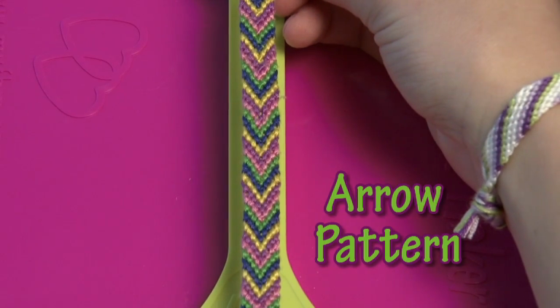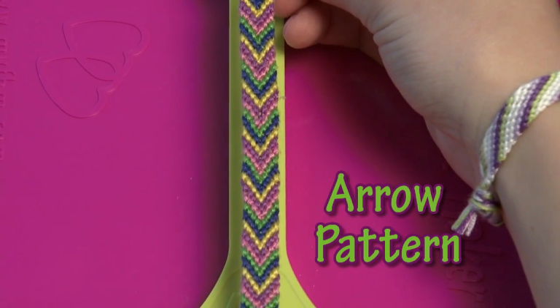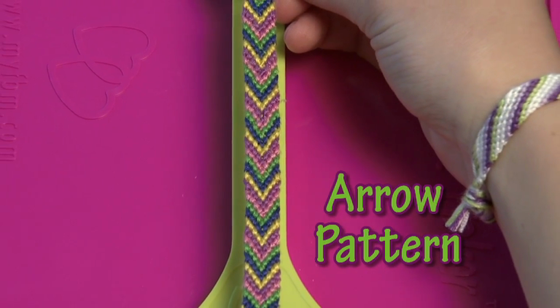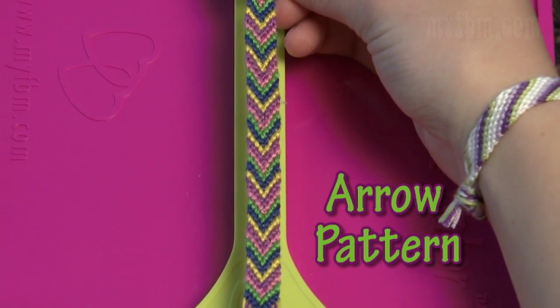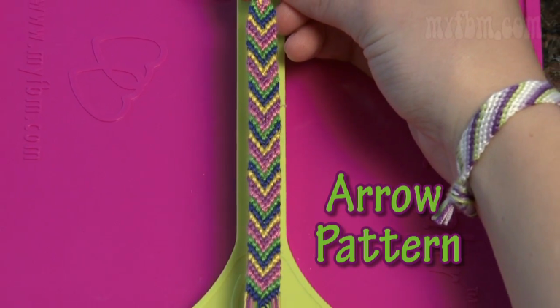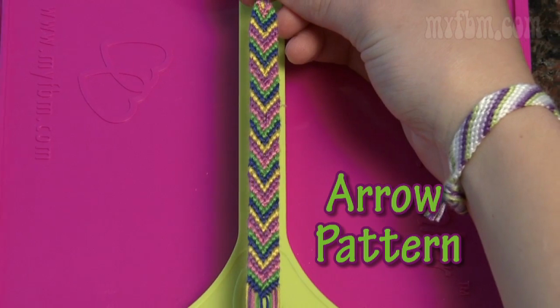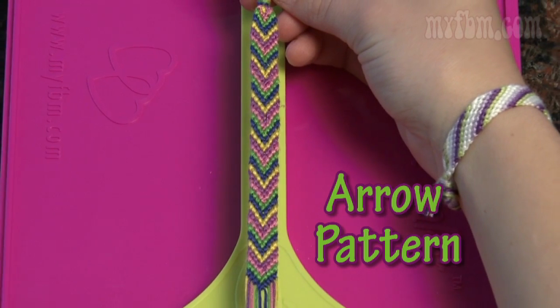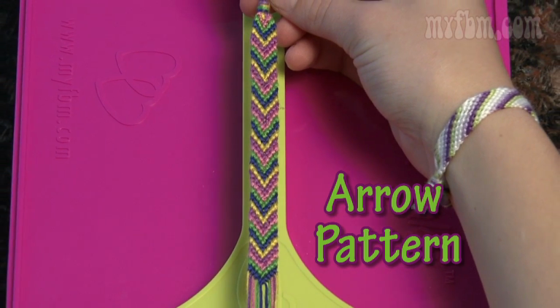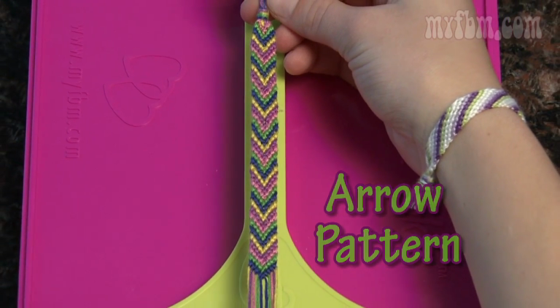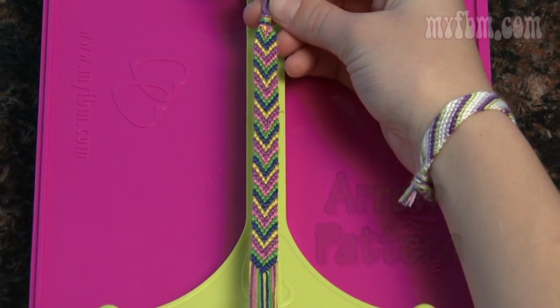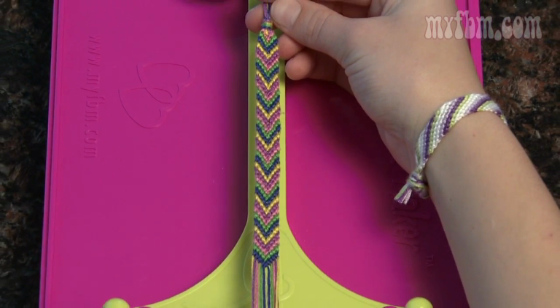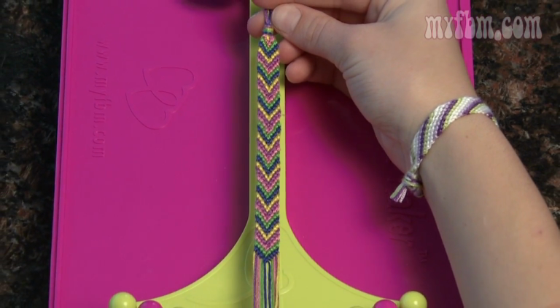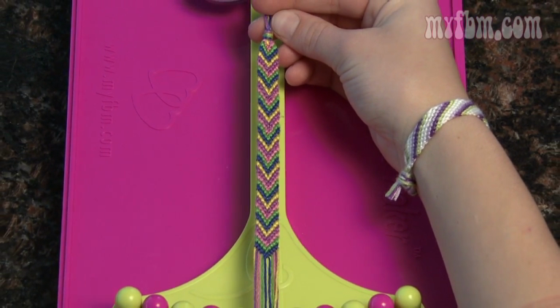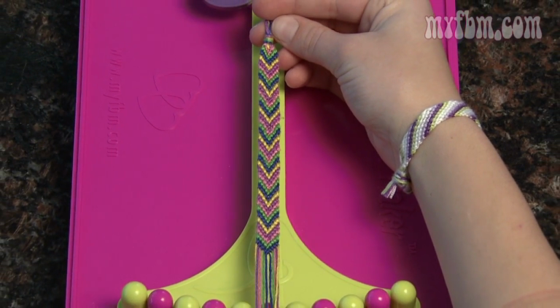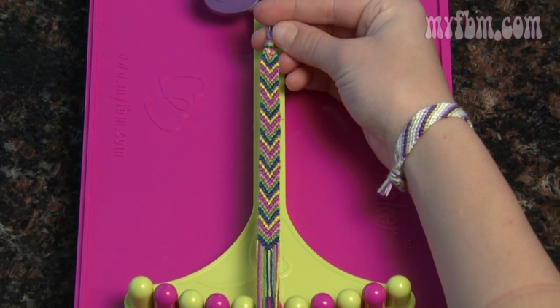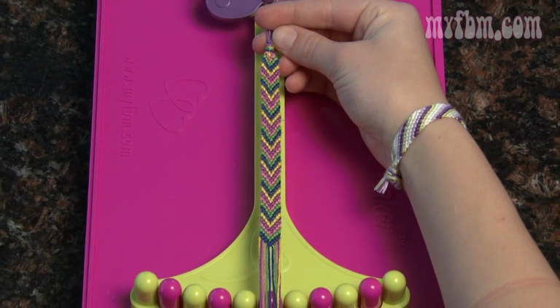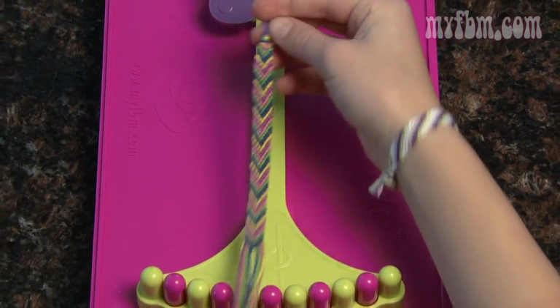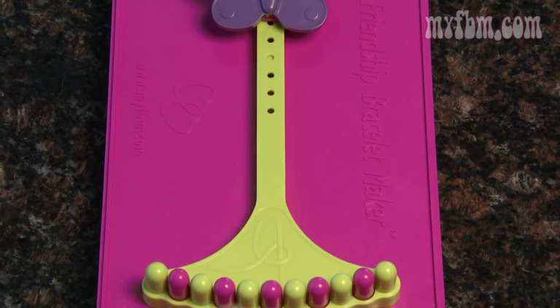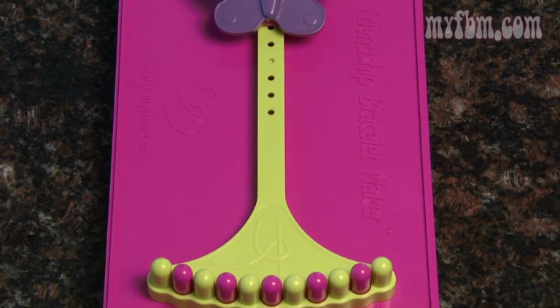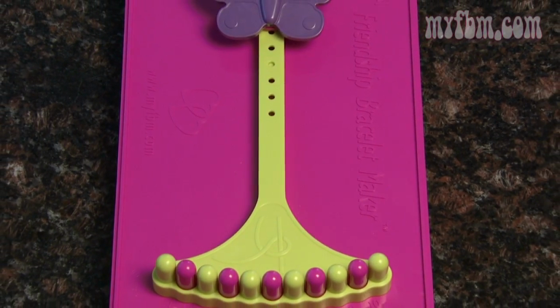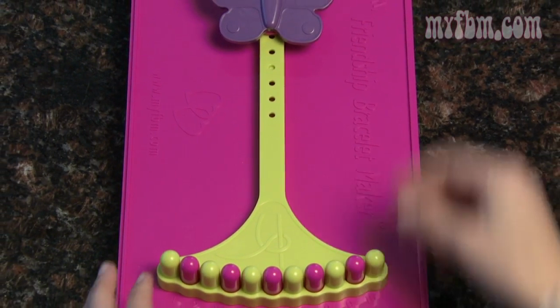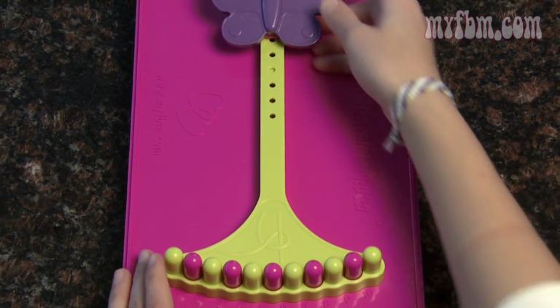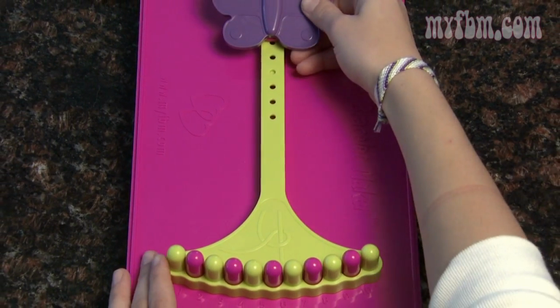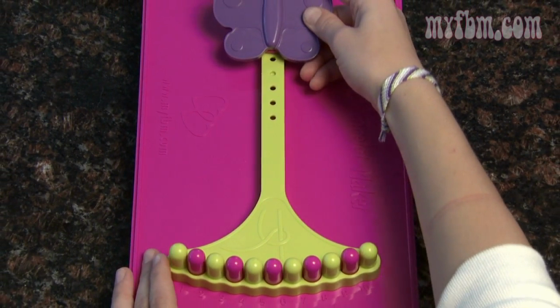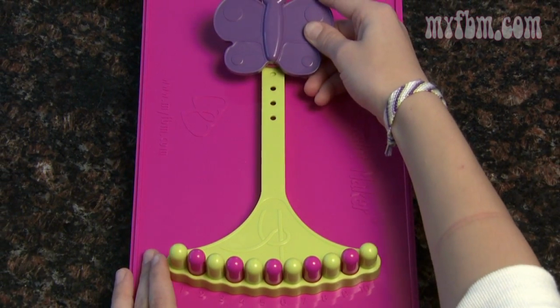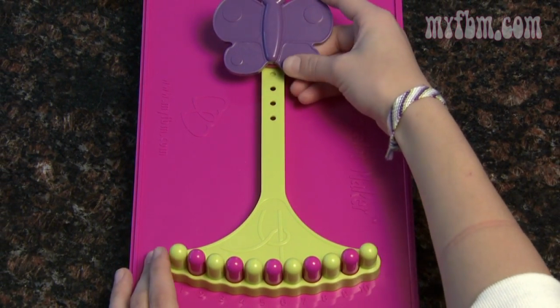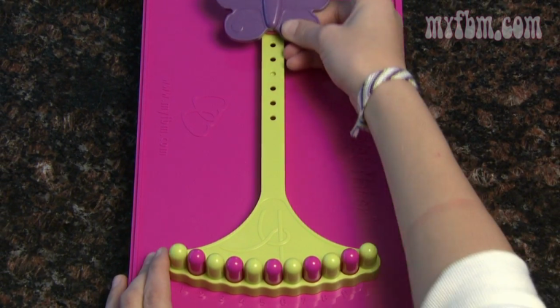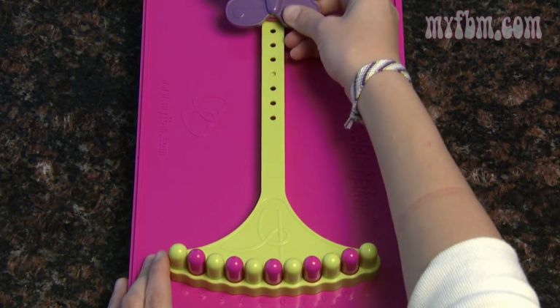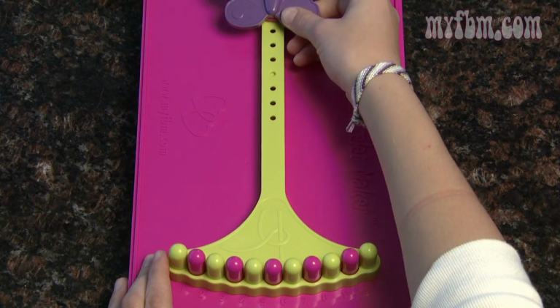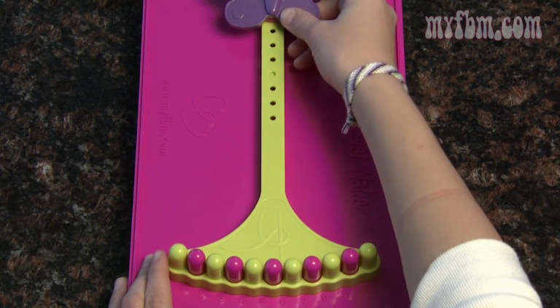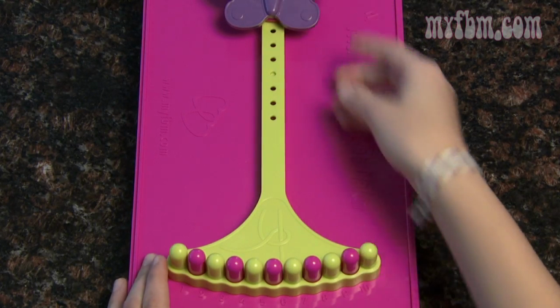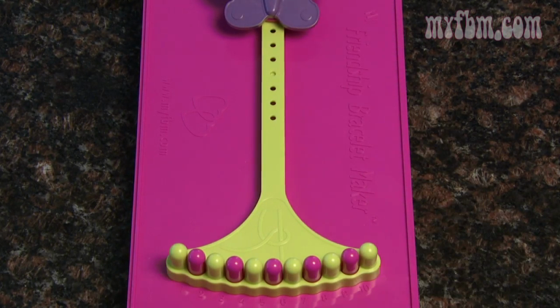Today I'm going to show you how to do the arrow pattern. To do this pattern, you'll need to learn how to do a right and a left-handed knot. Don't worry, I'll remind you. And before we start, also a reminder that you can use the butterfly clip when your strings get a little too short.